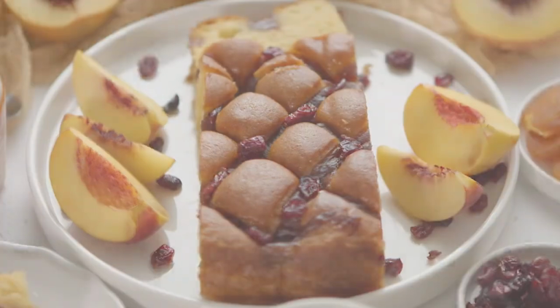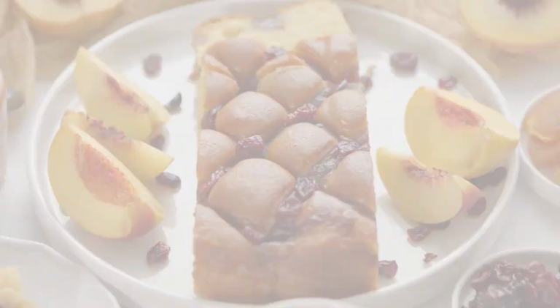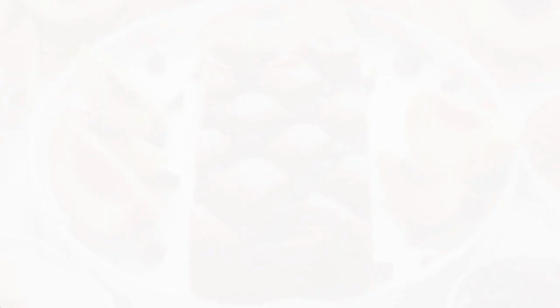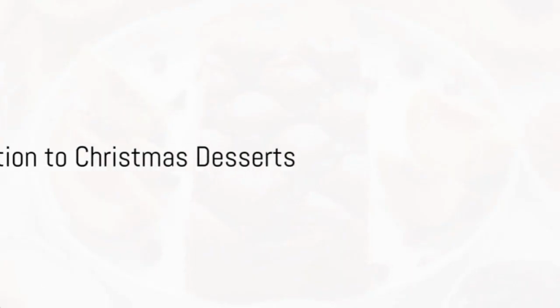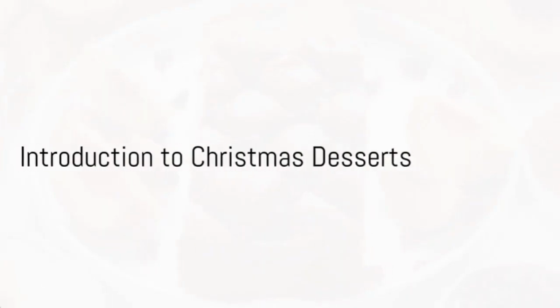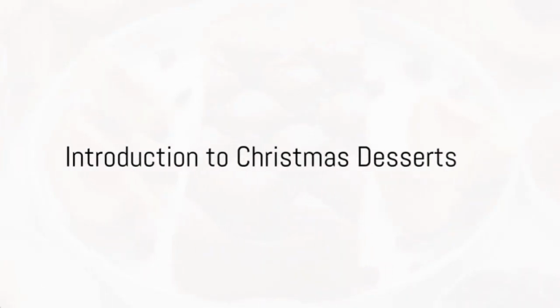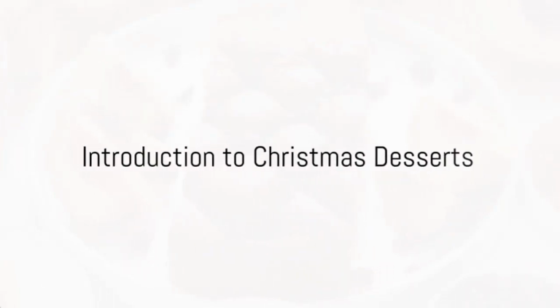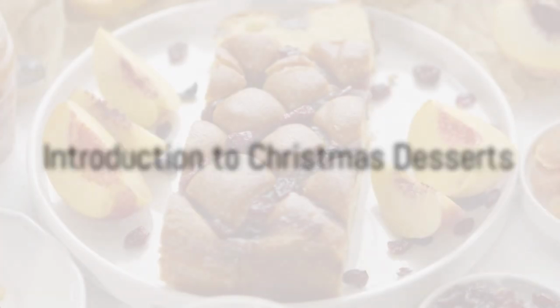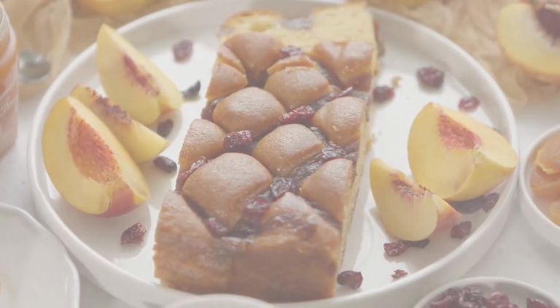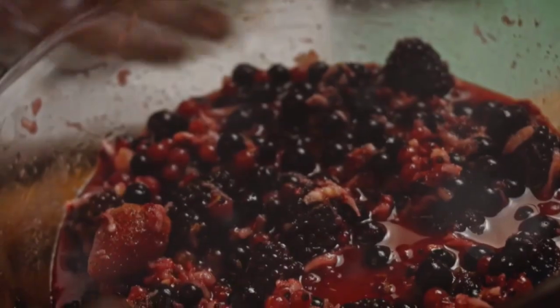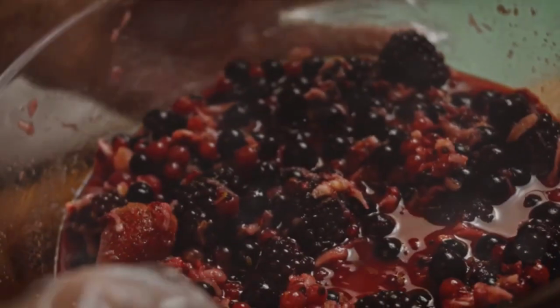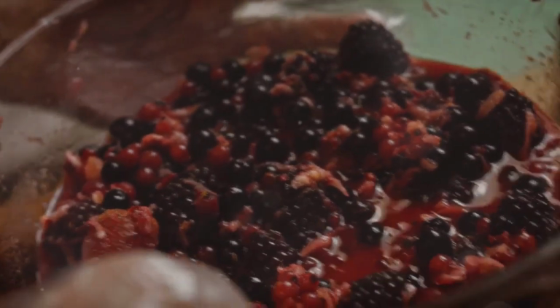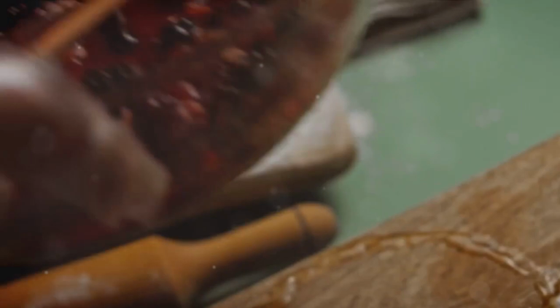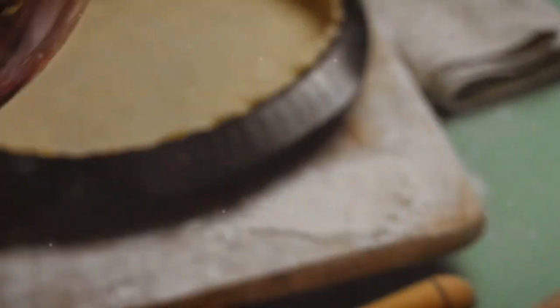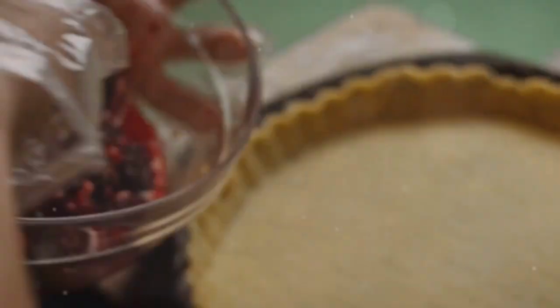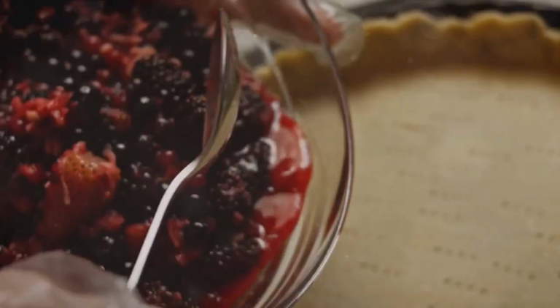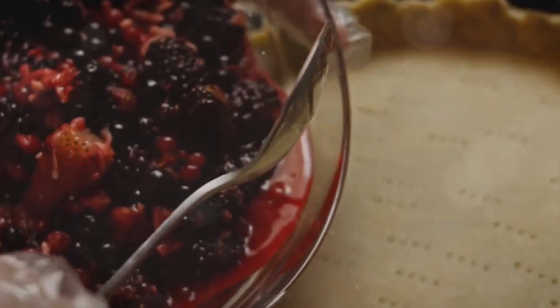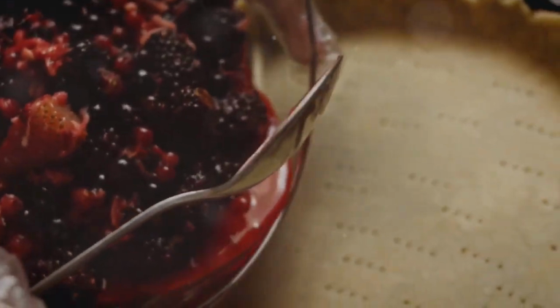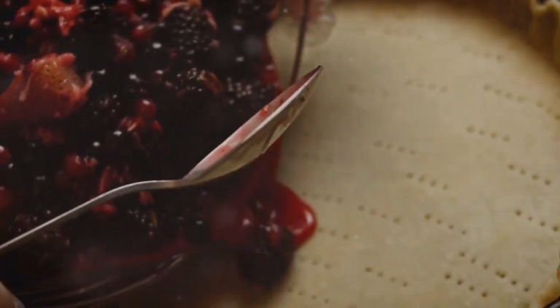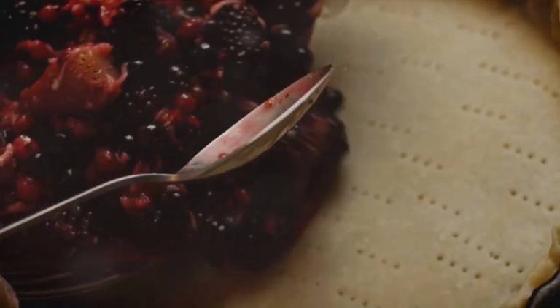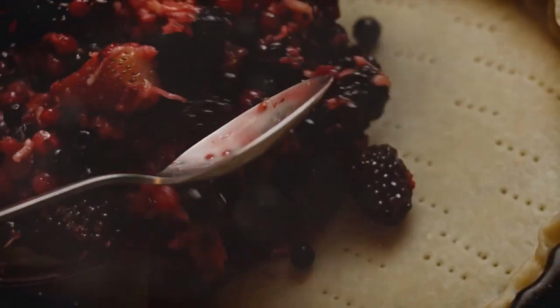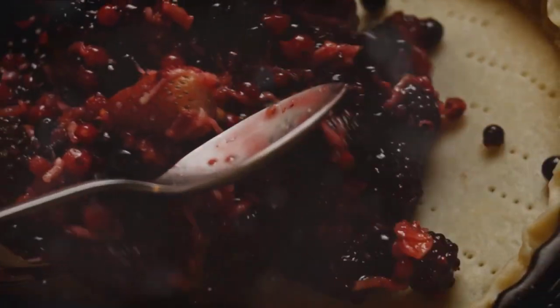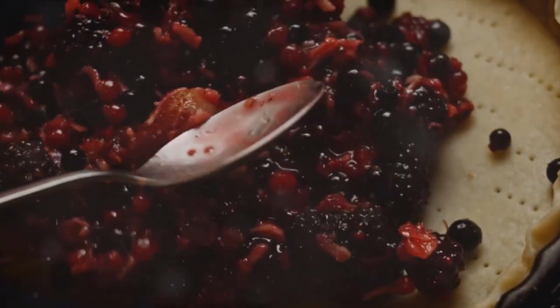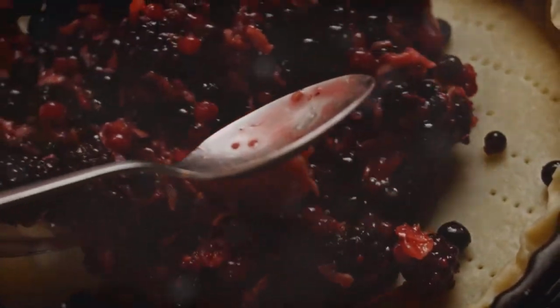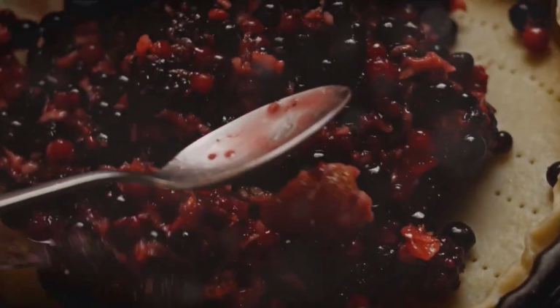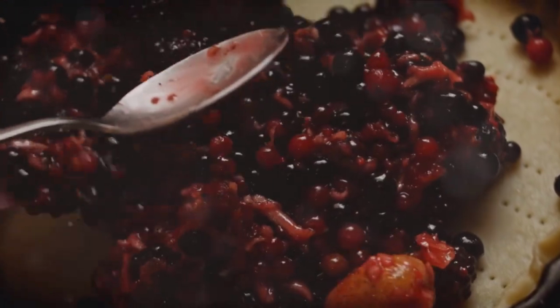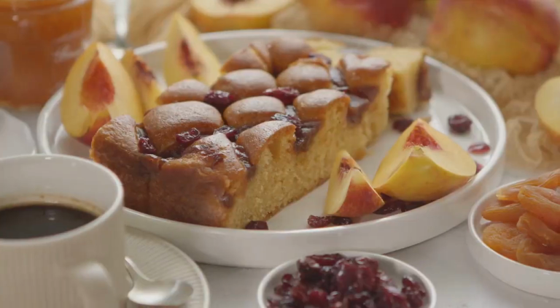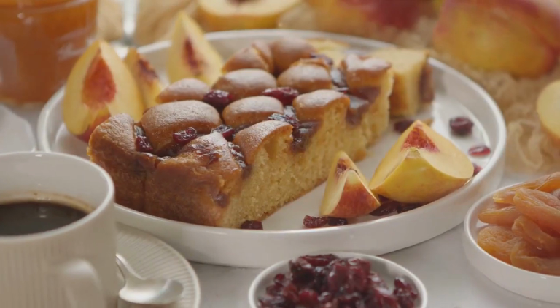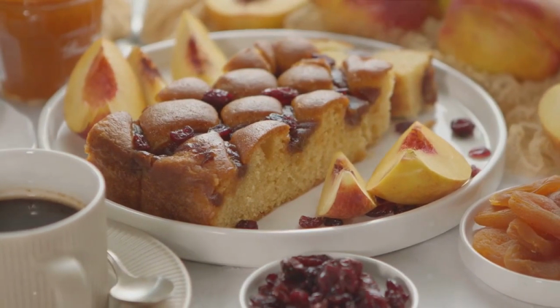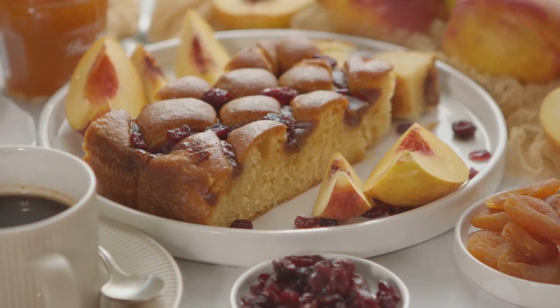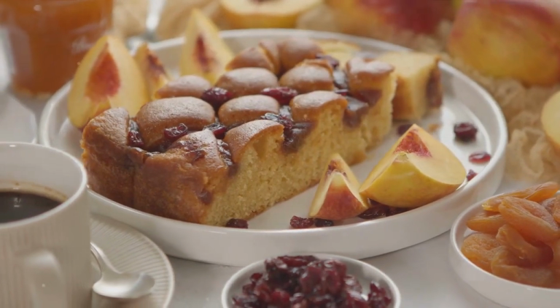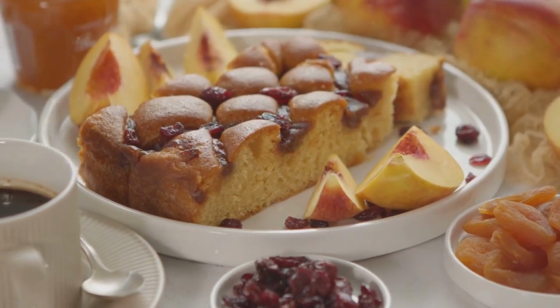Ever wondered what could make your Christmas dinner more delightful? Enter the world of Christmas desserts, where we'll explore a step-by-step recipe for a warm, comforting cranberry orange bread pudding. Stay tuned to know how to whip up this festive treat.